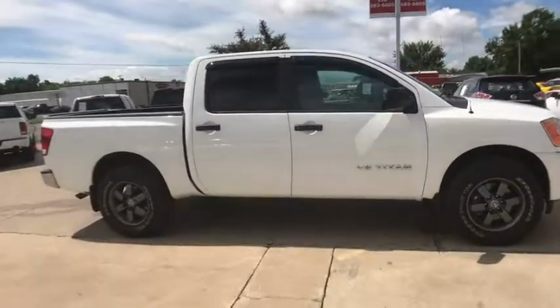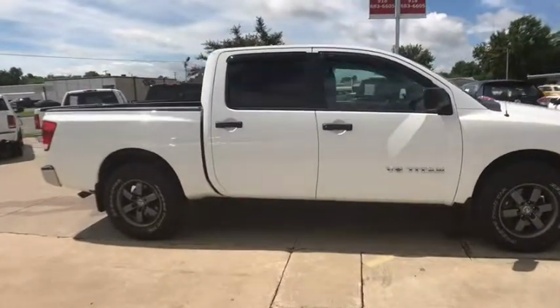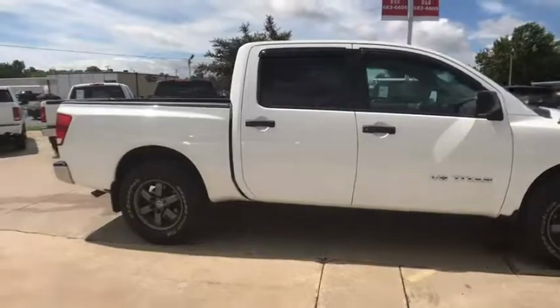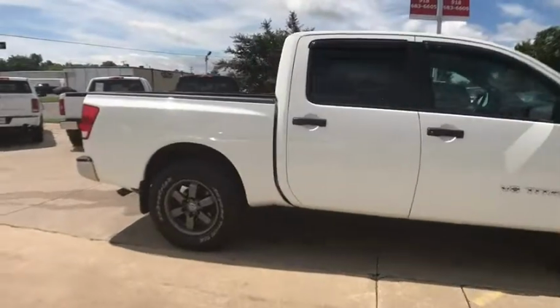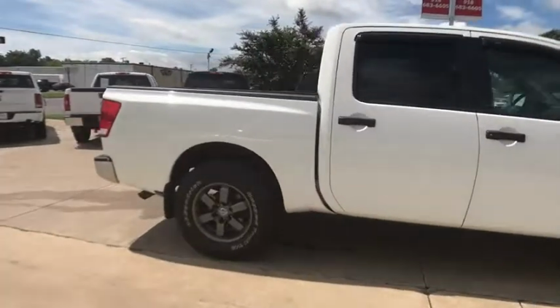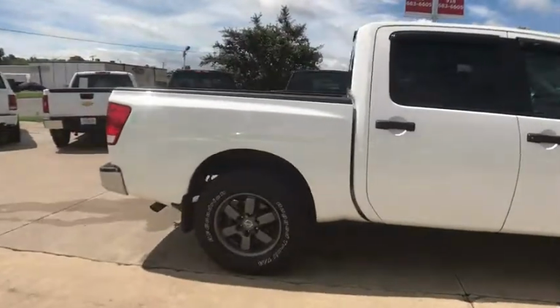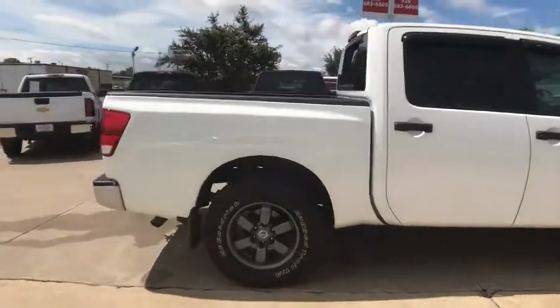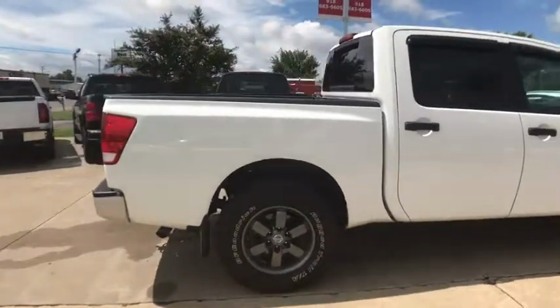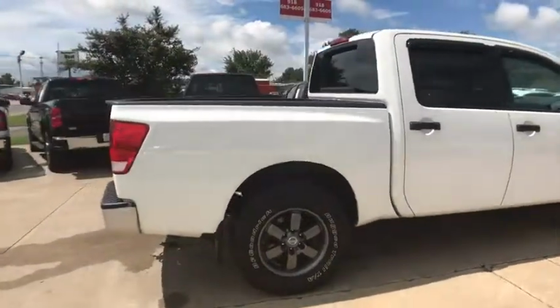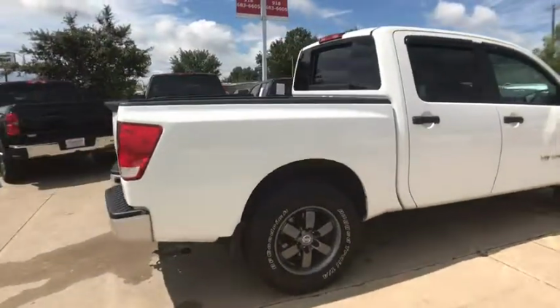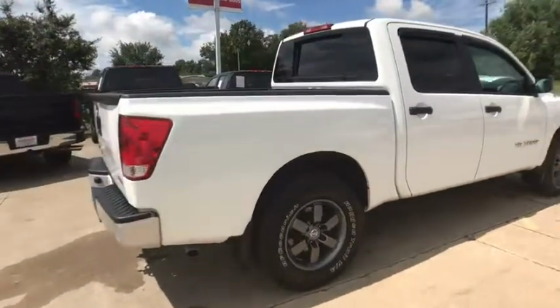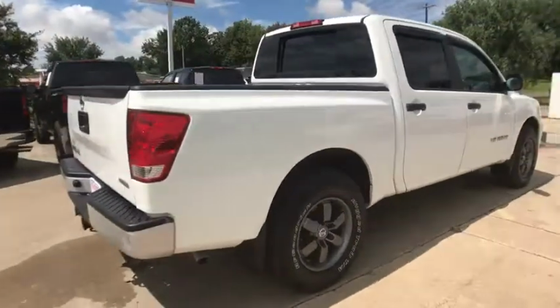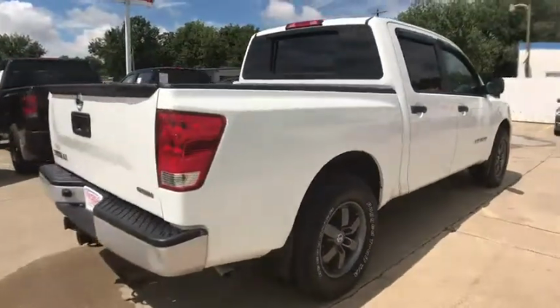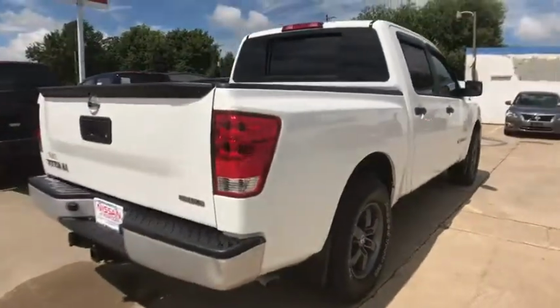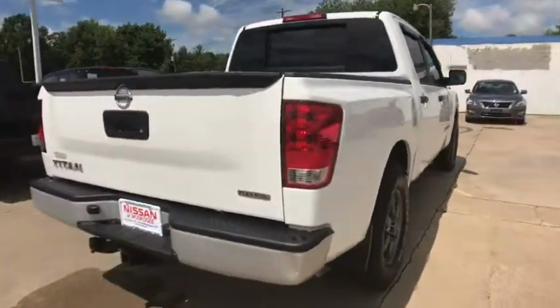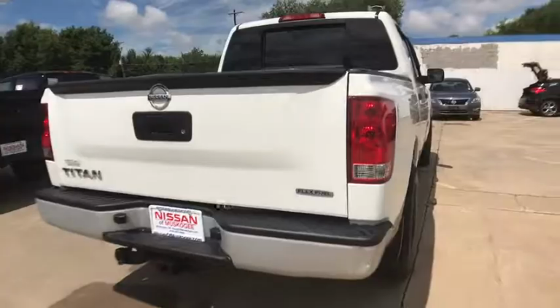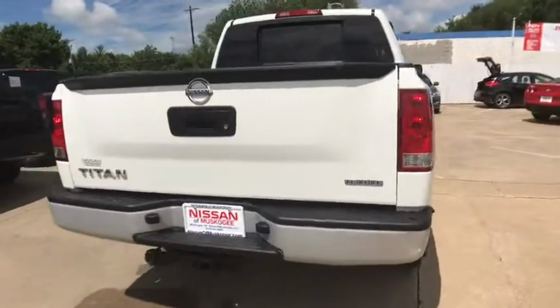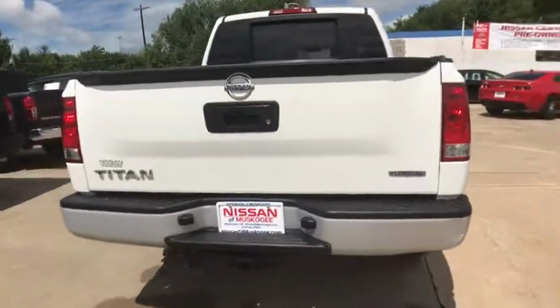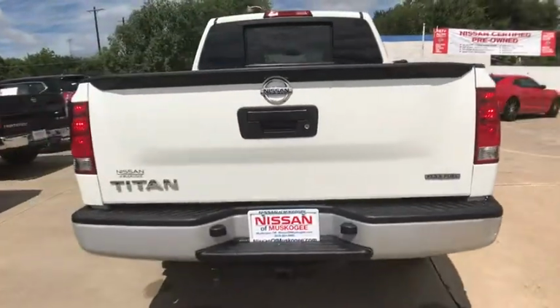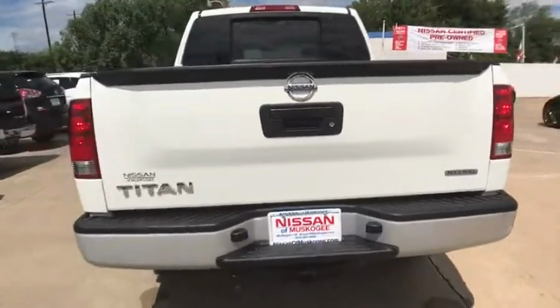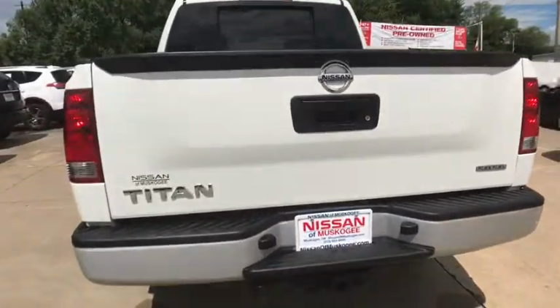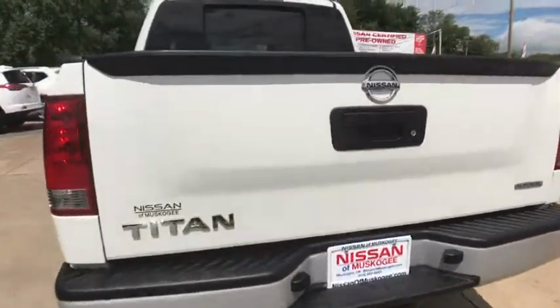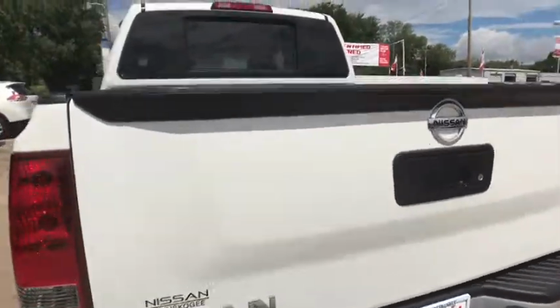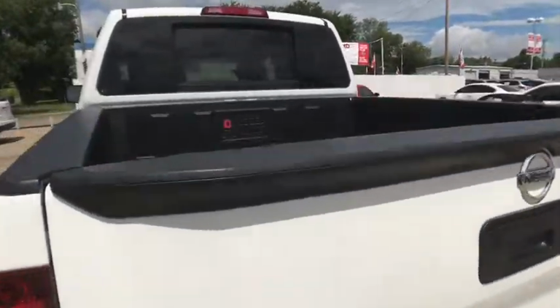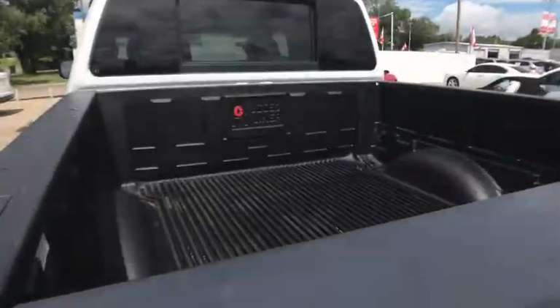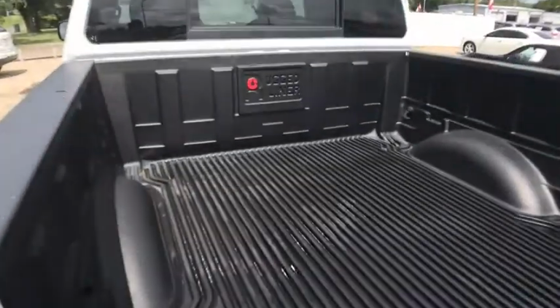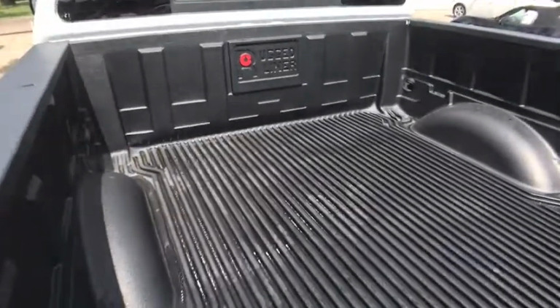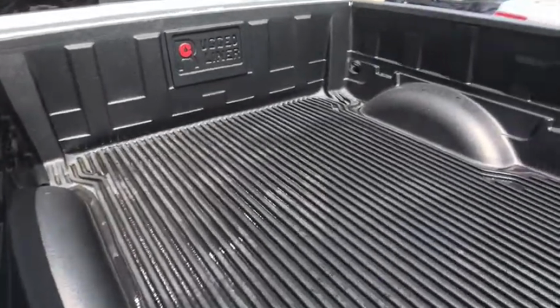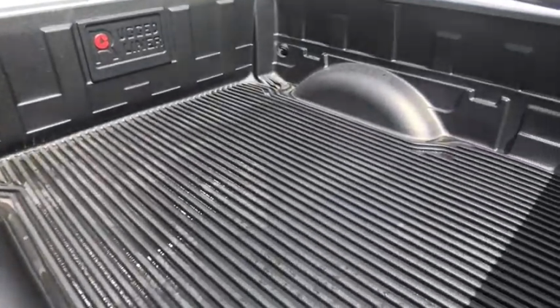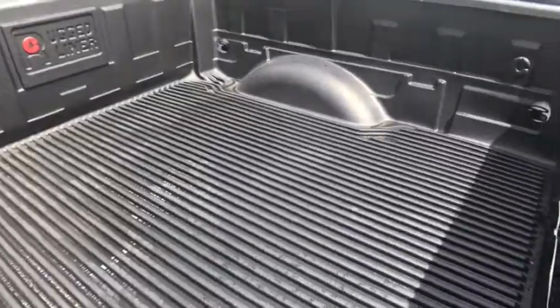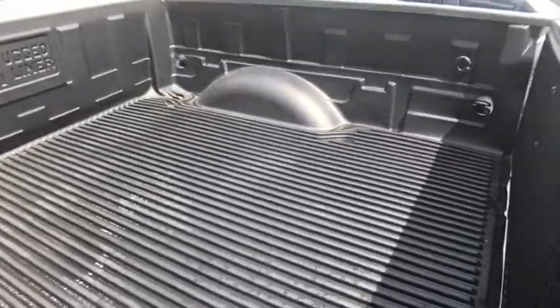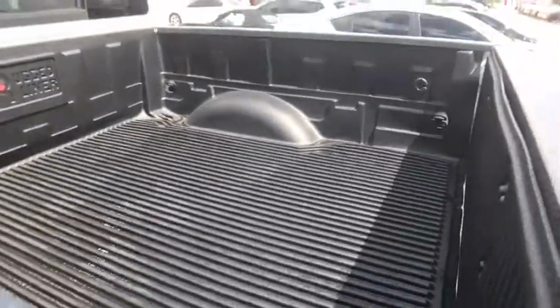The massive interior cabin boasts a fold-up rear bench seat and a flat loading floor. When it comes to power and comfort, the Titan can't be beat. This vehicle has less than 45,000 miles.